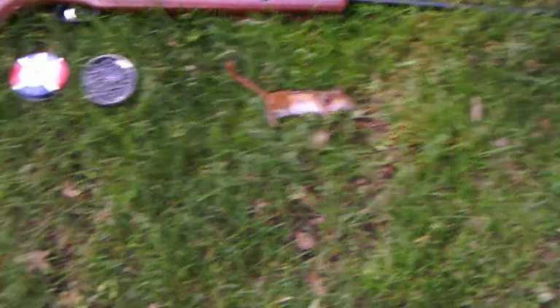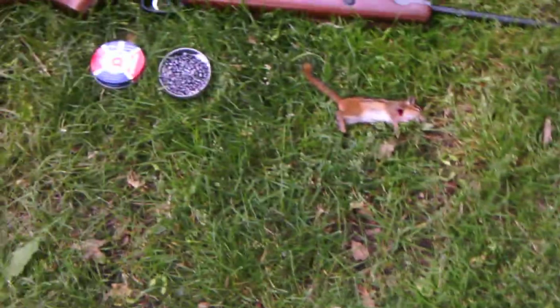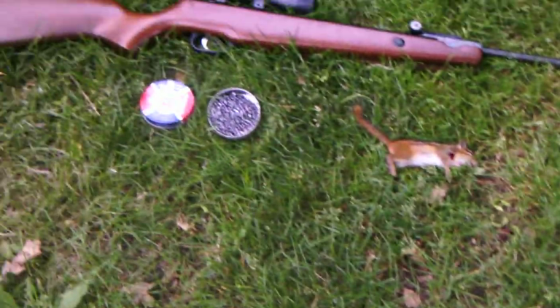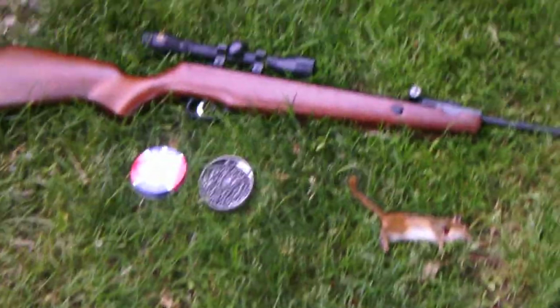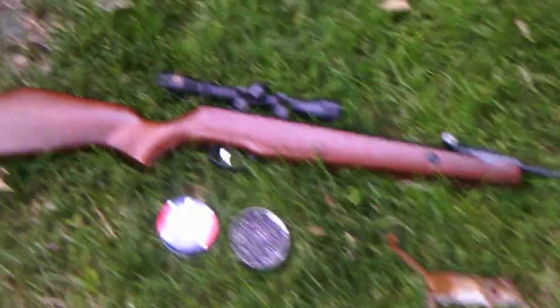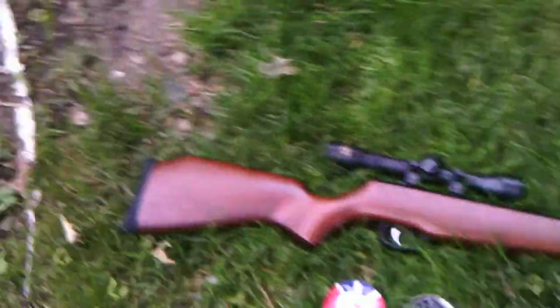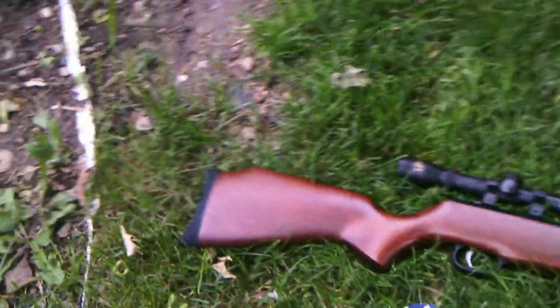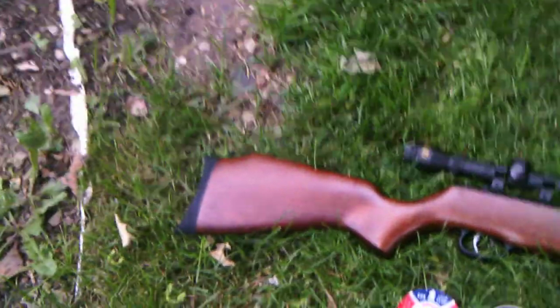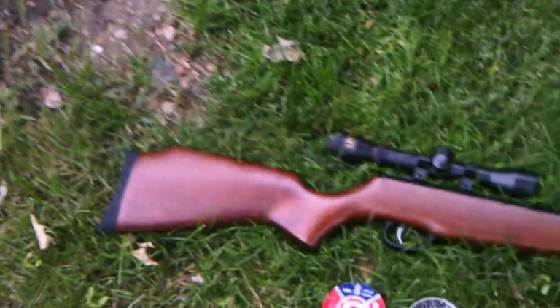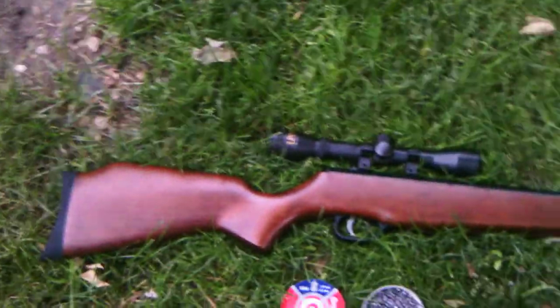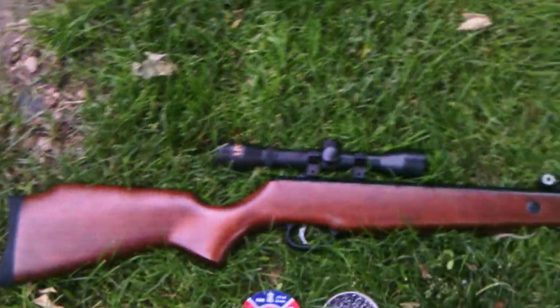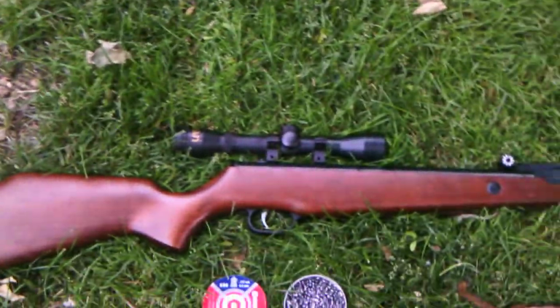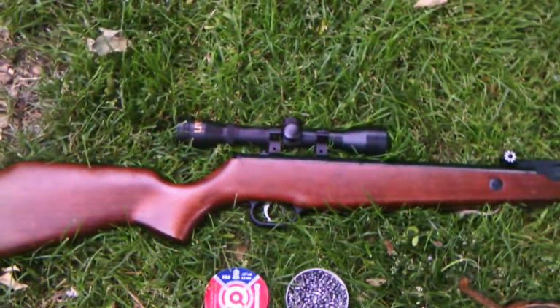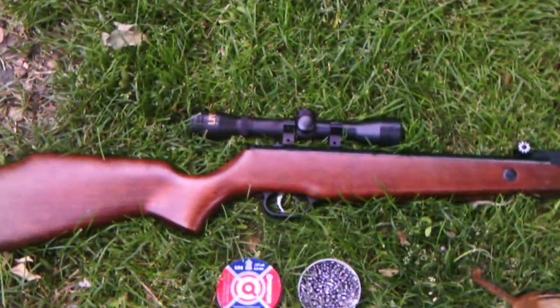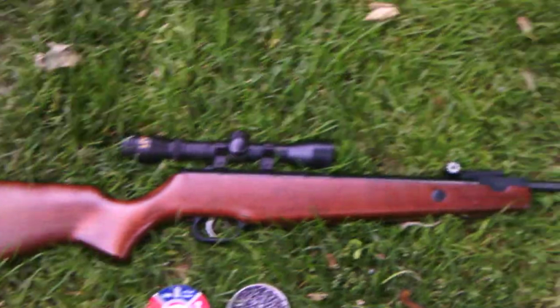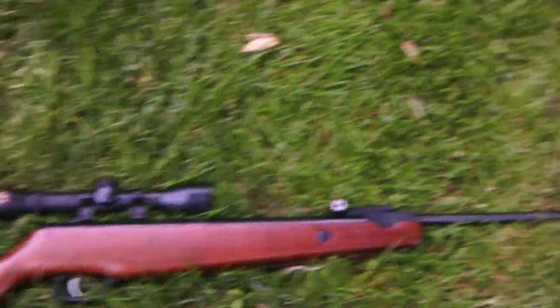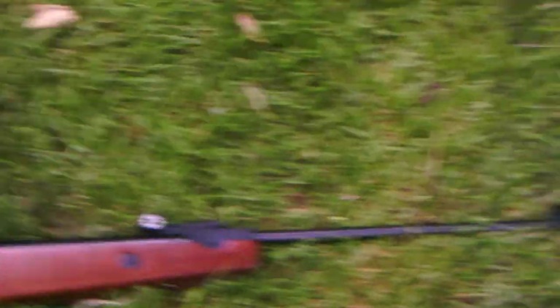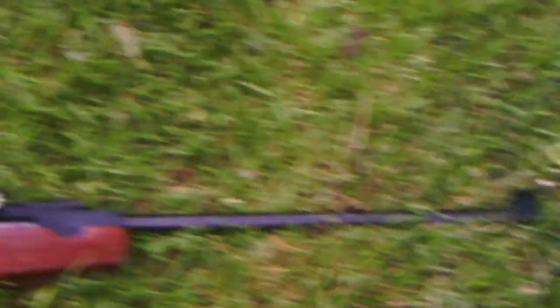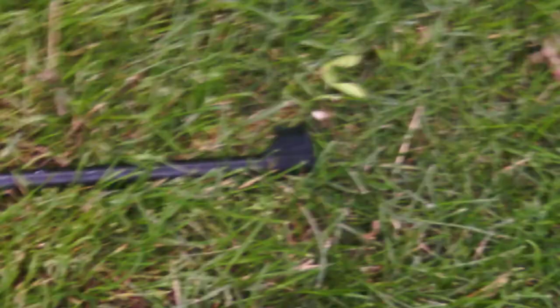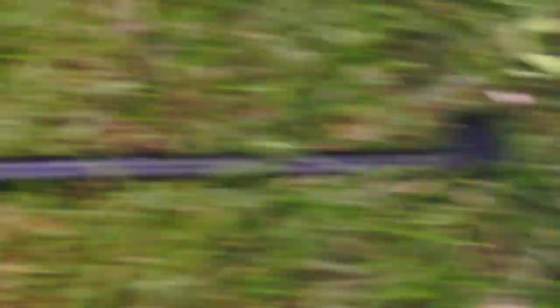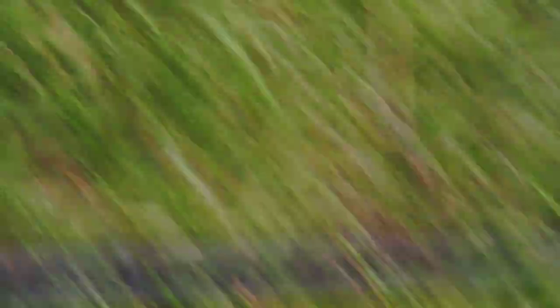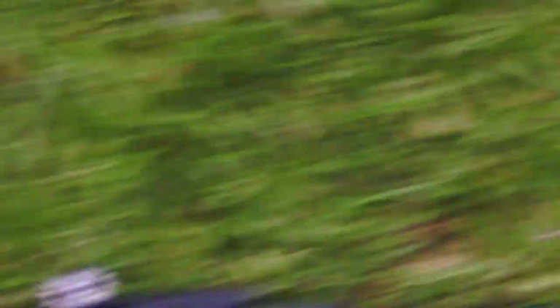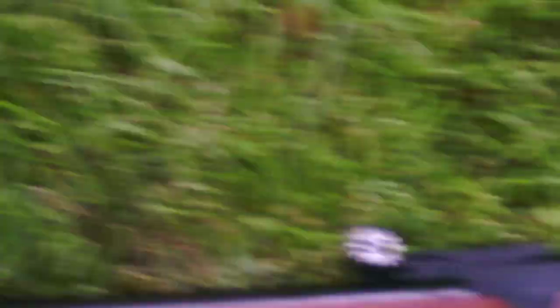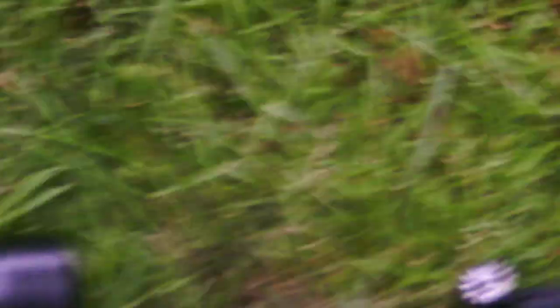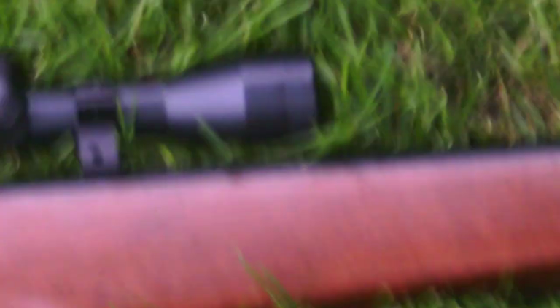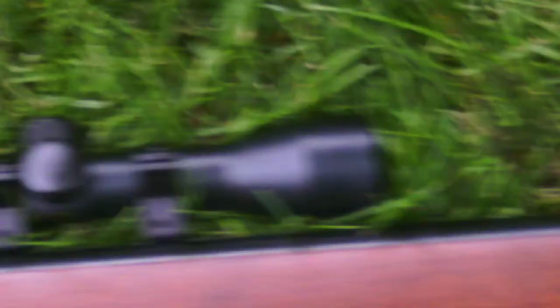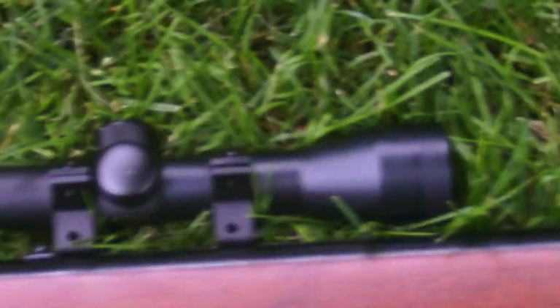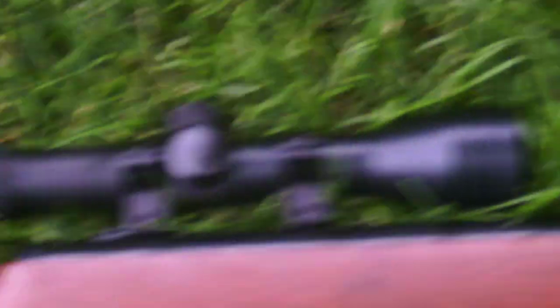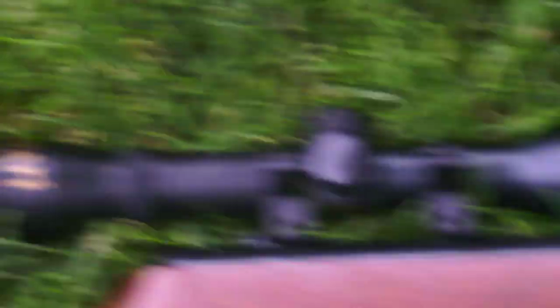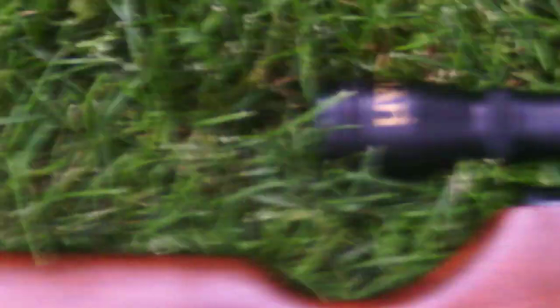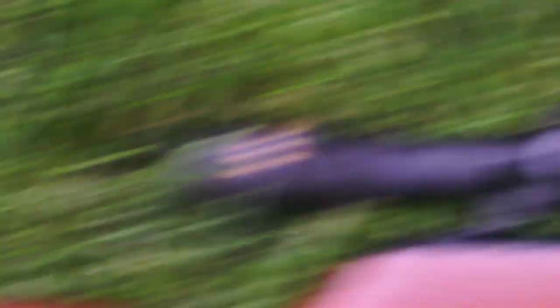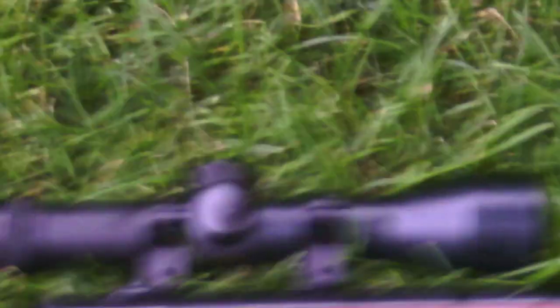I was hunting him with my Beeman RS1, .177 caliber, and it has a 4x32 scope on it.